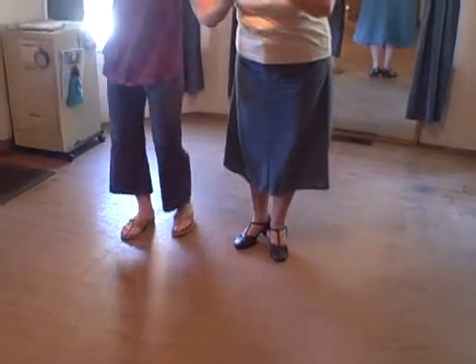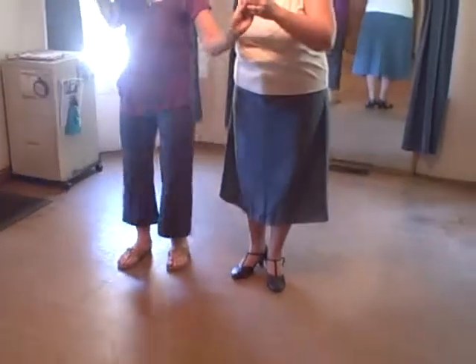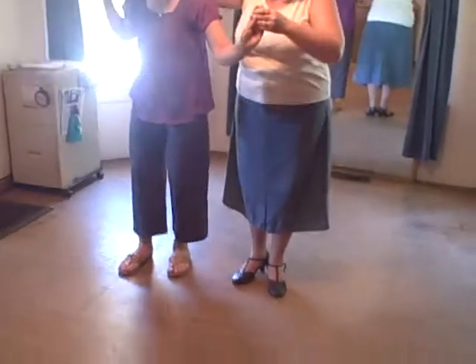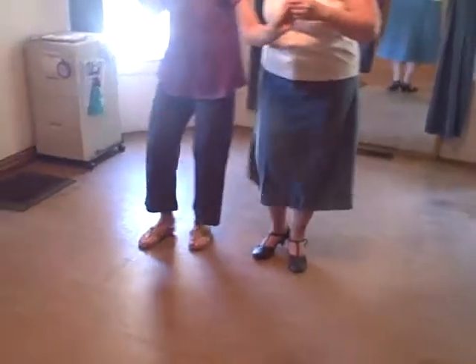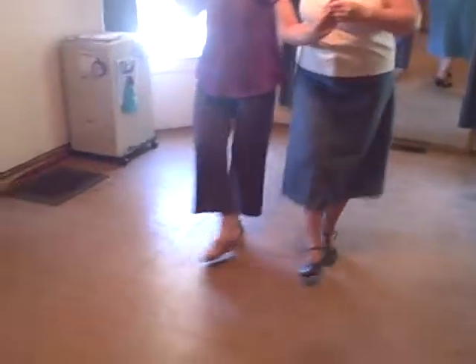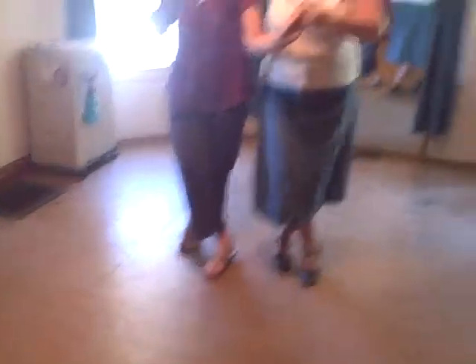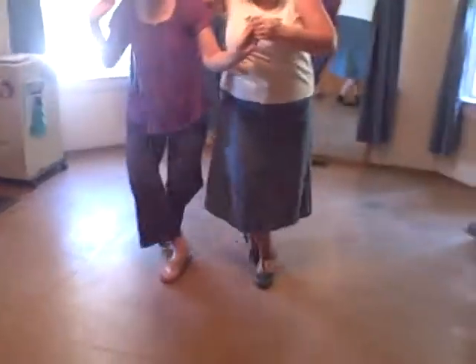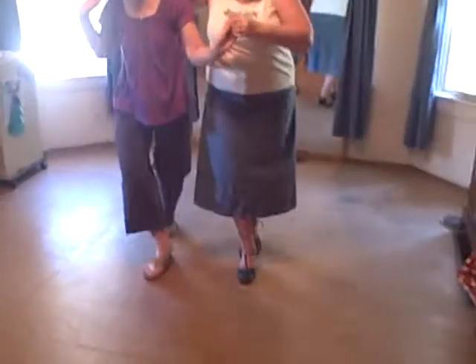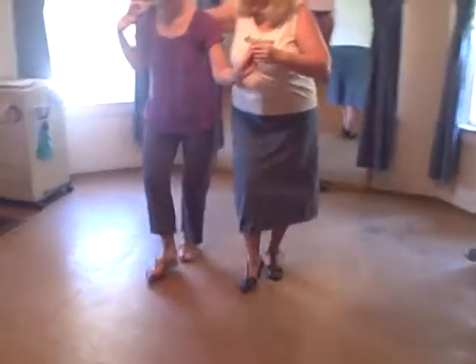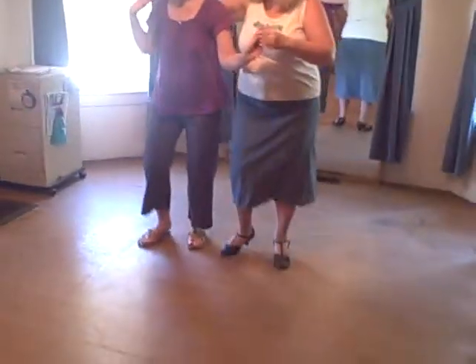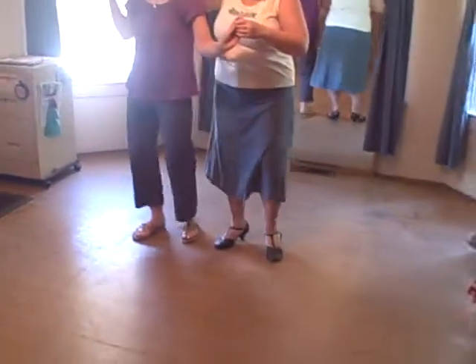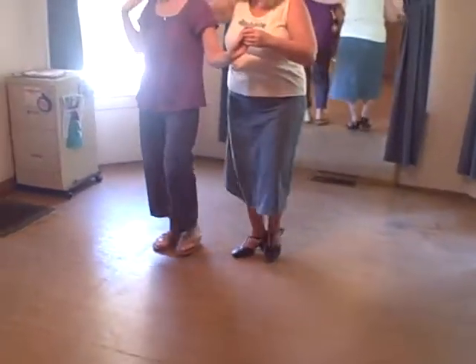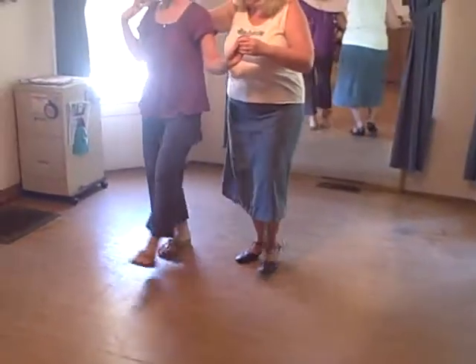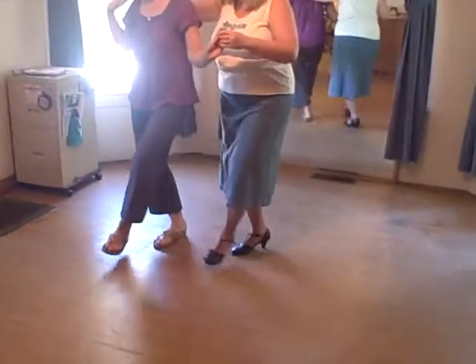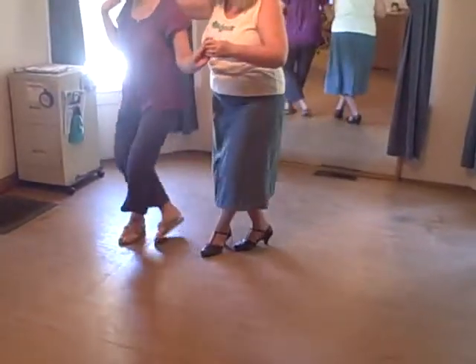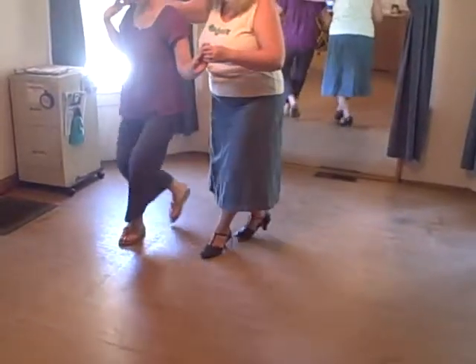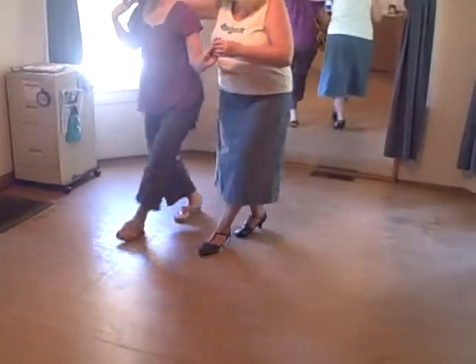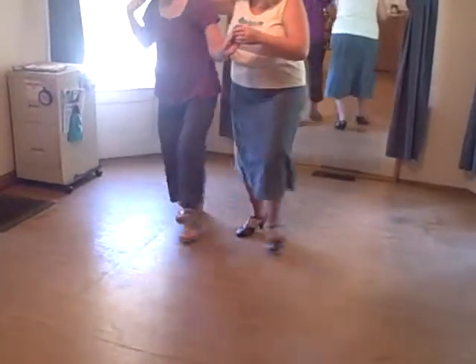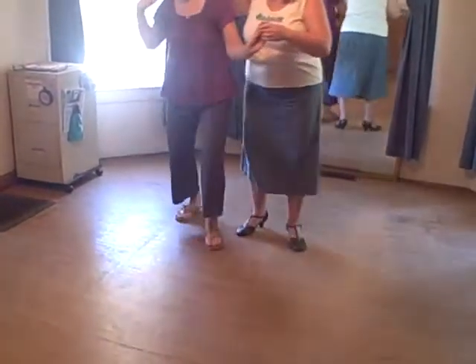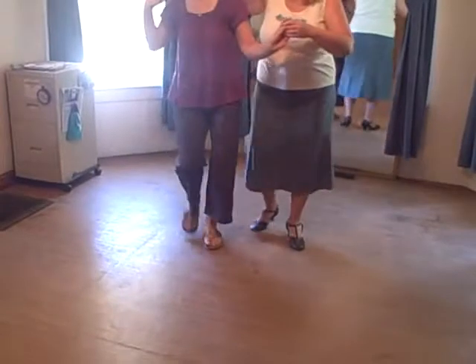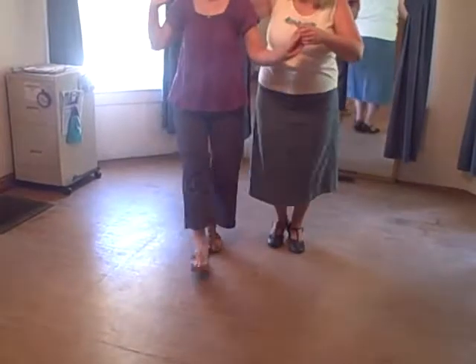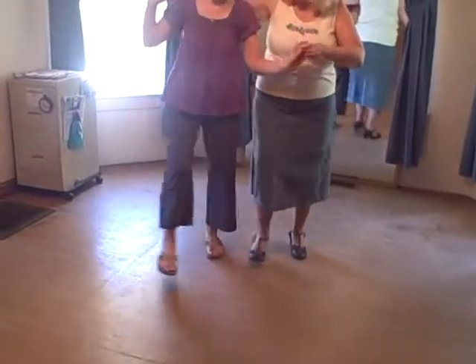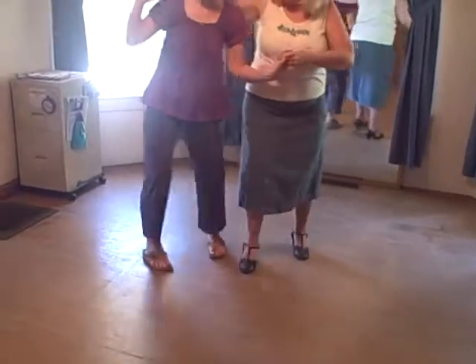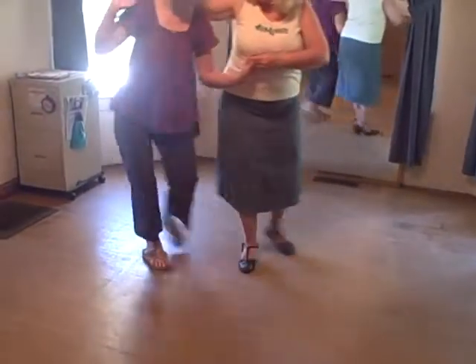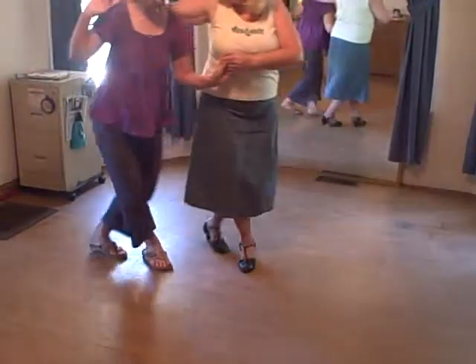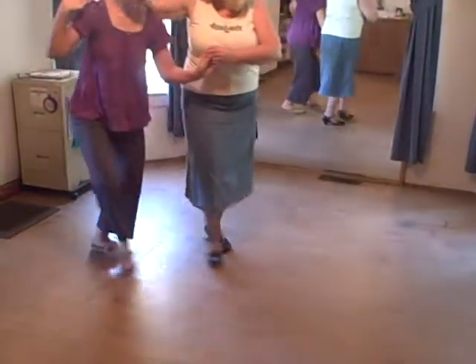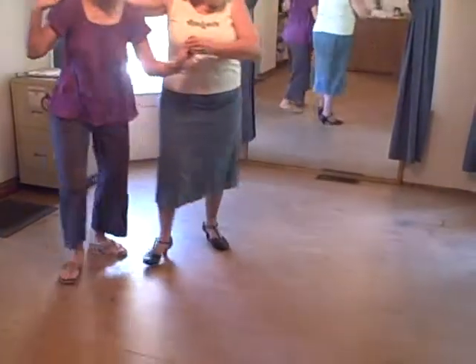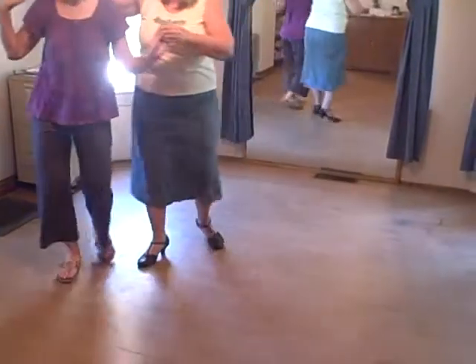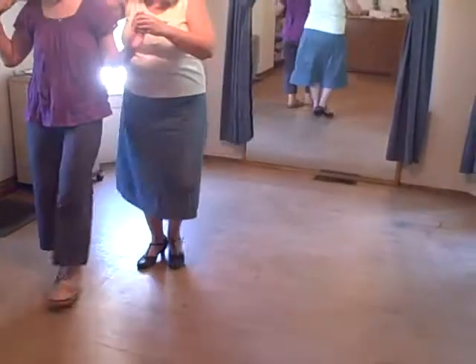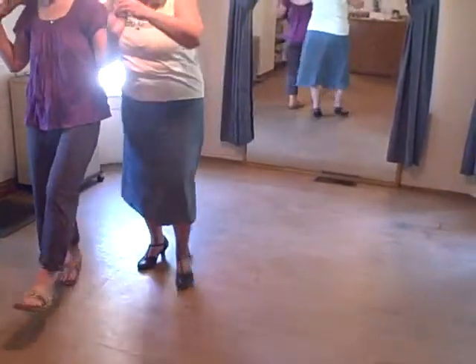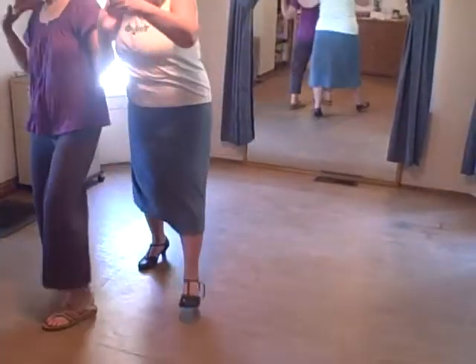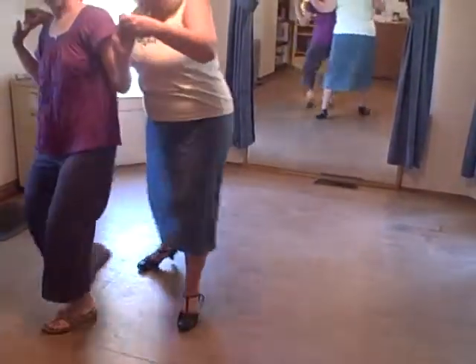Ready? Start again. Over the top. Side behind. Touch. Over the top. Bind right. Bind left.